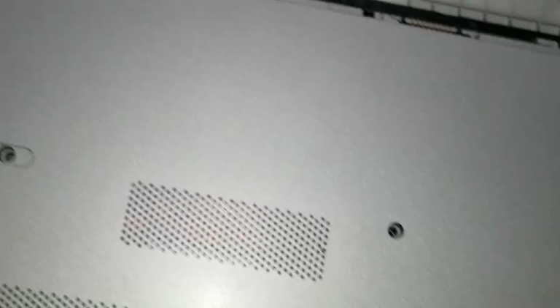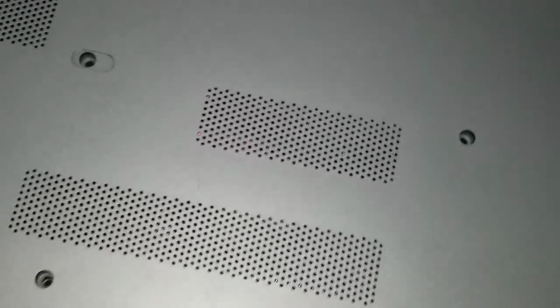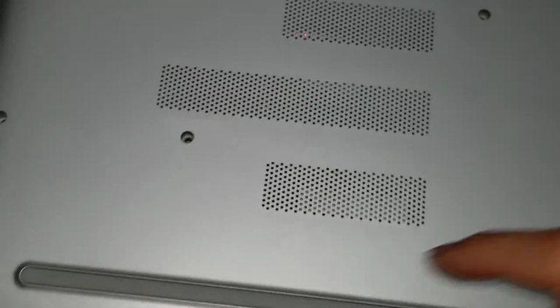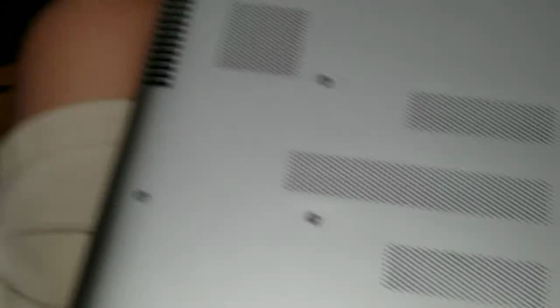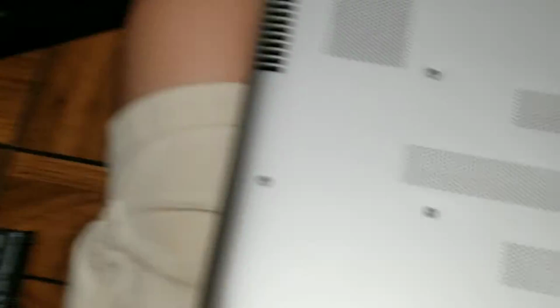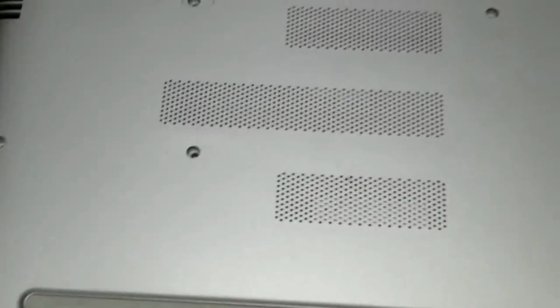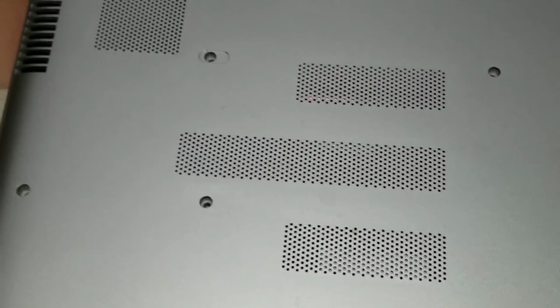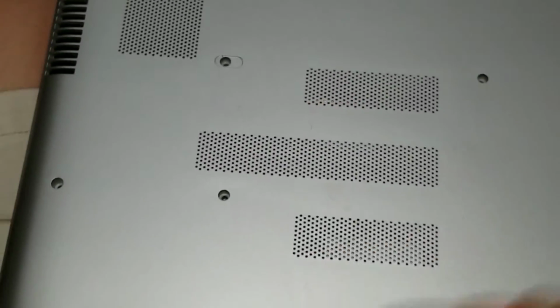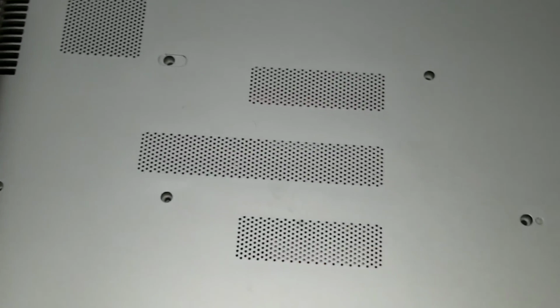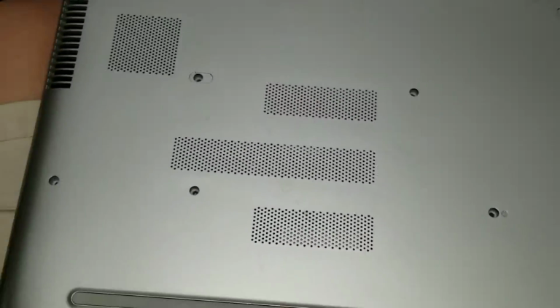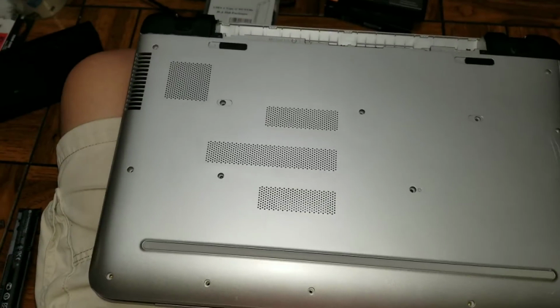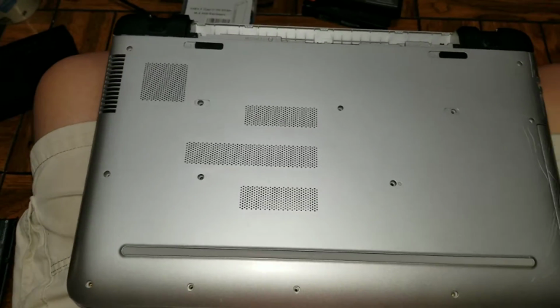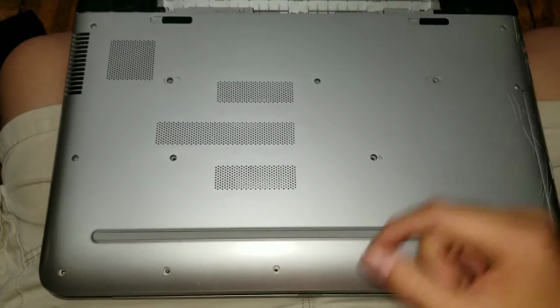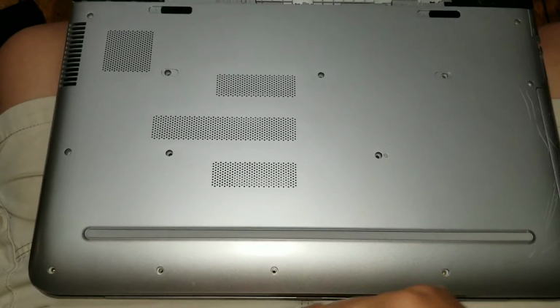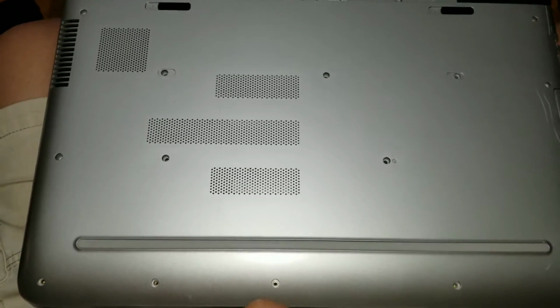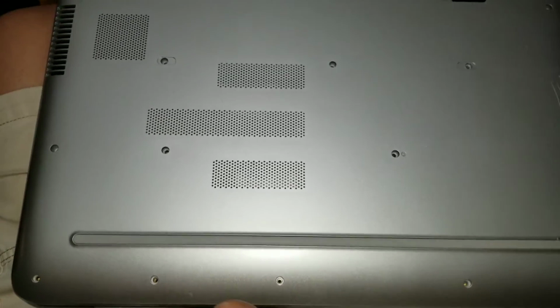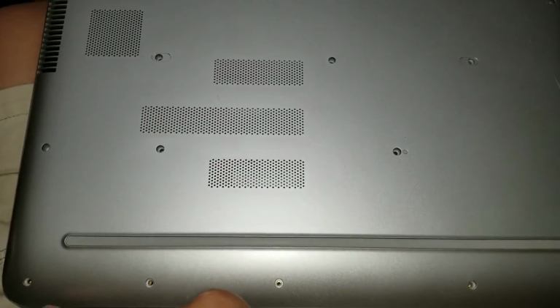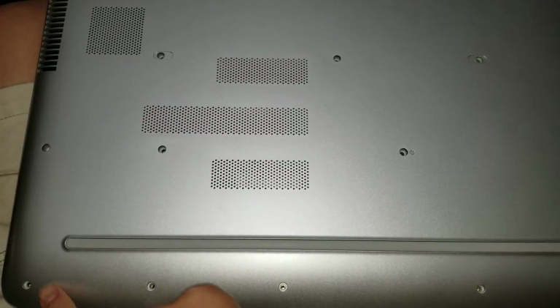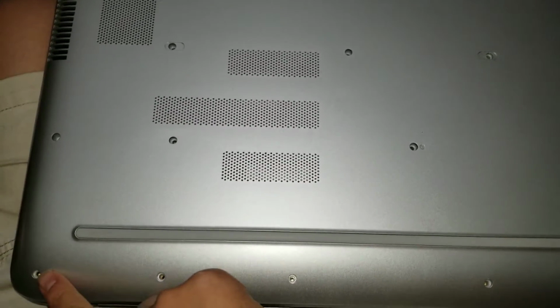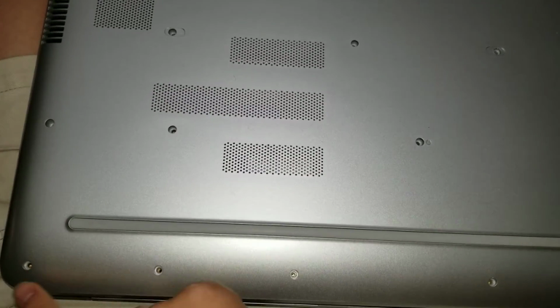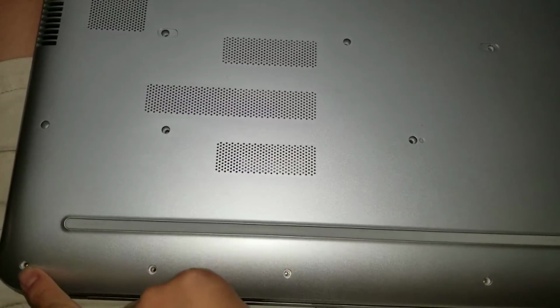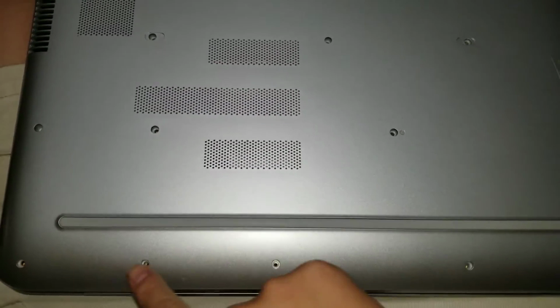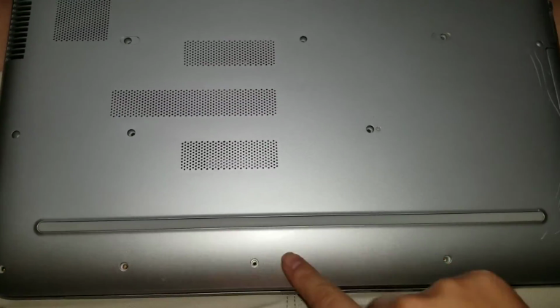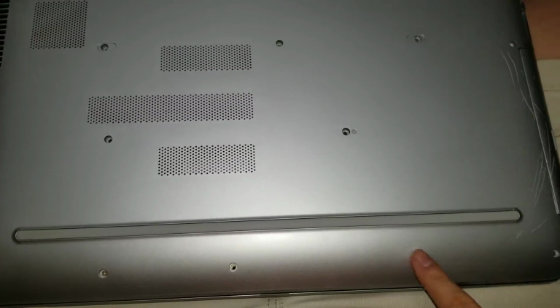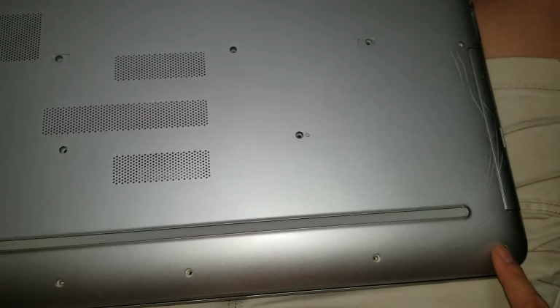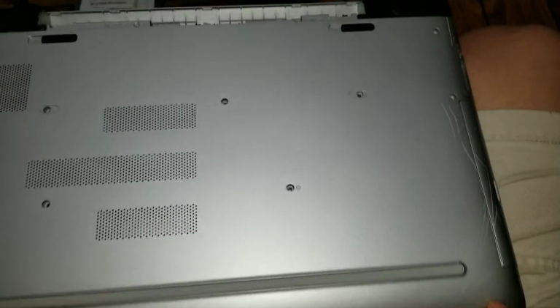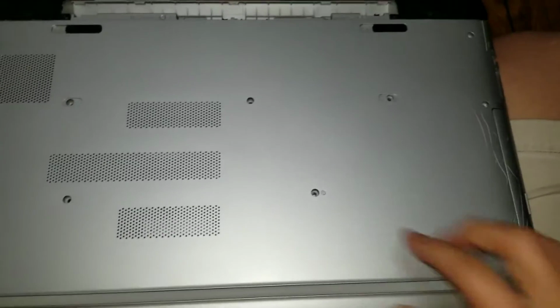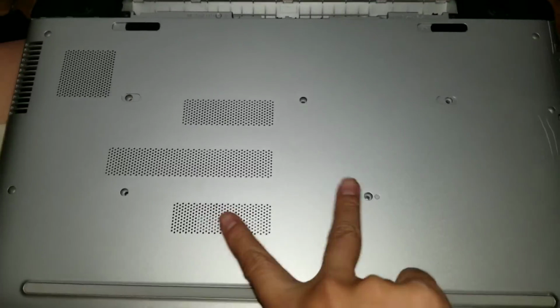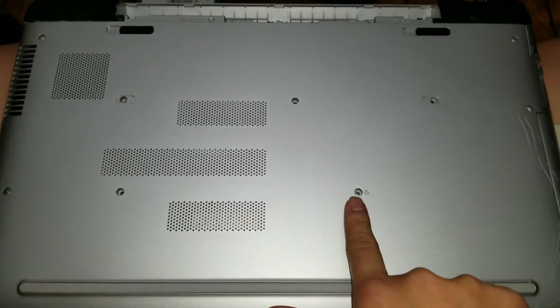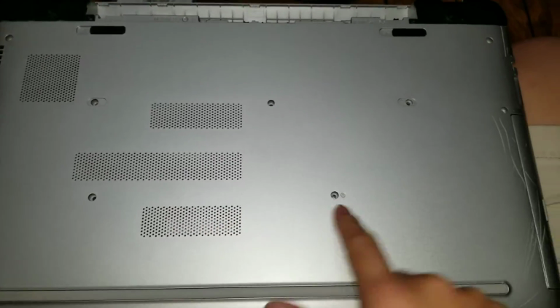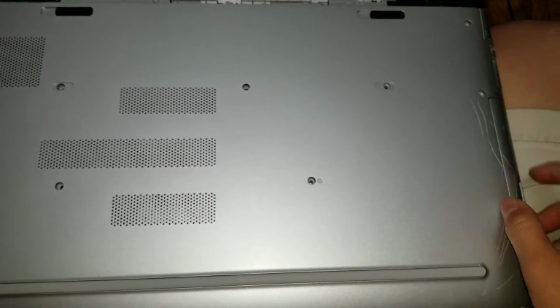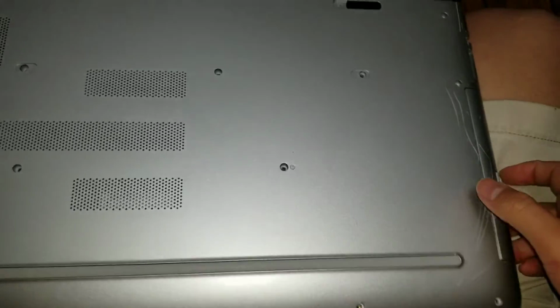First you want to remove all these screws. They're all Phillips PH1. So there's one, two, three, four, five here. There's one here holding in the CD drive.